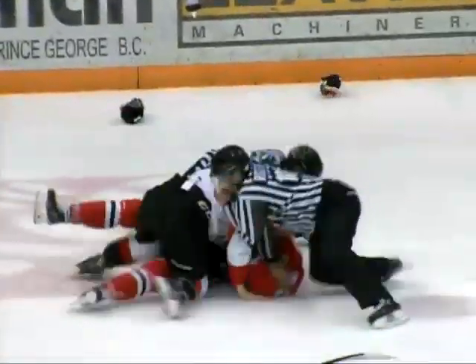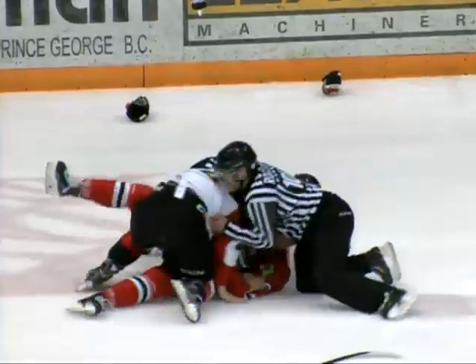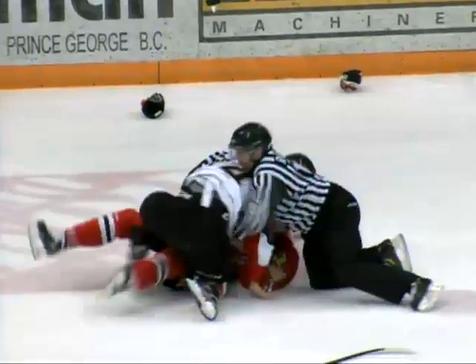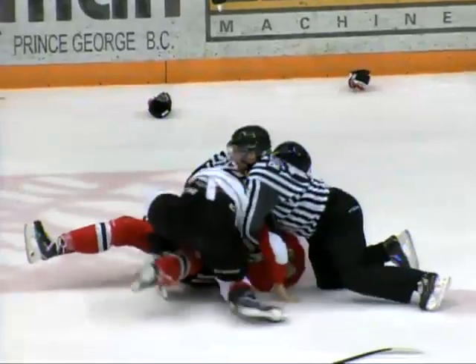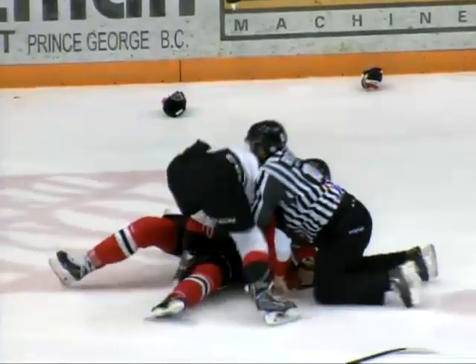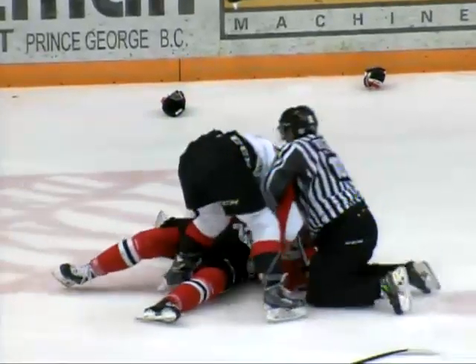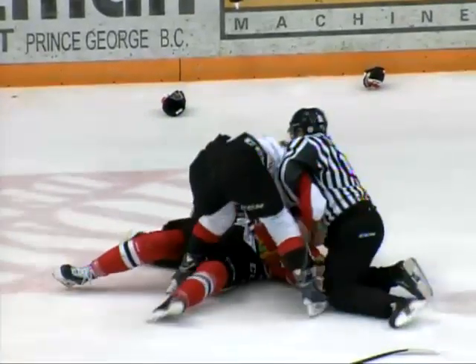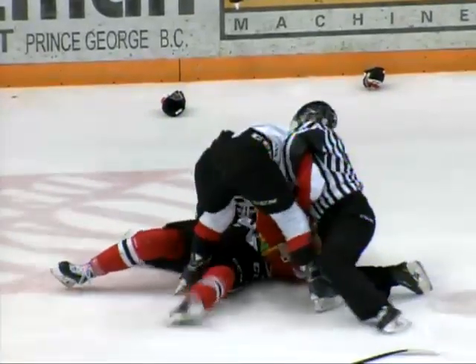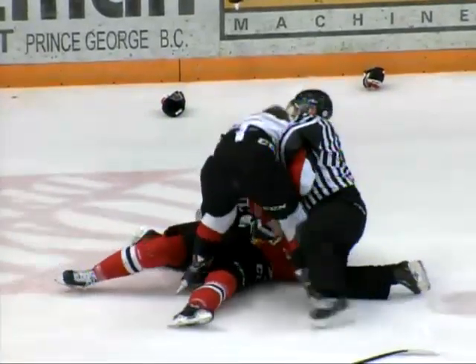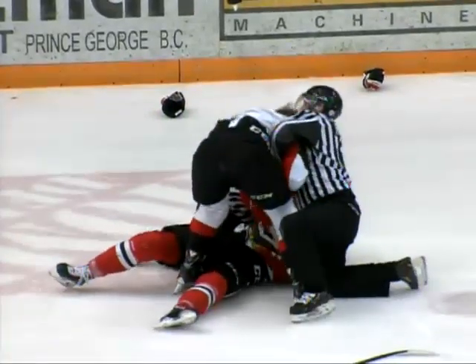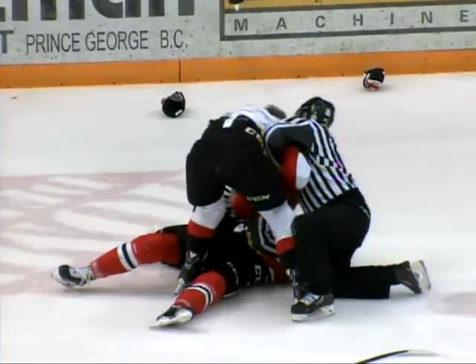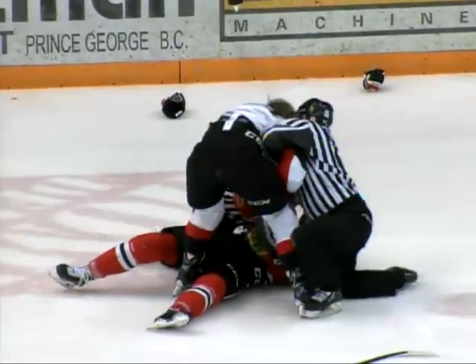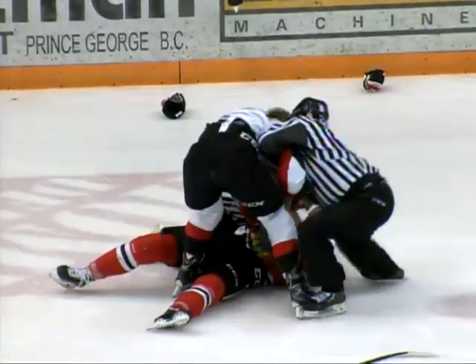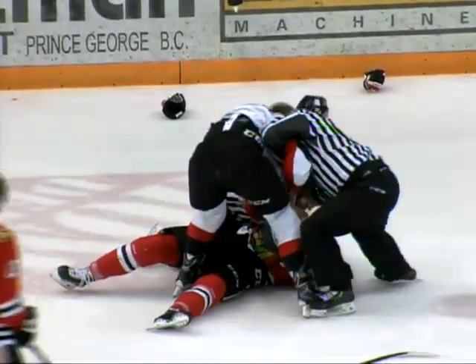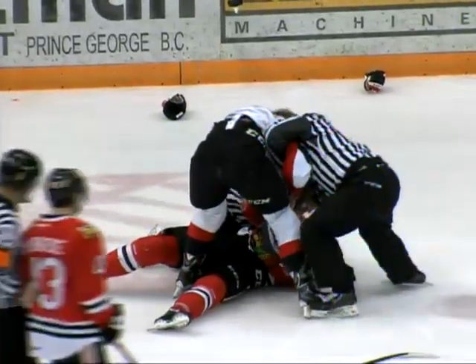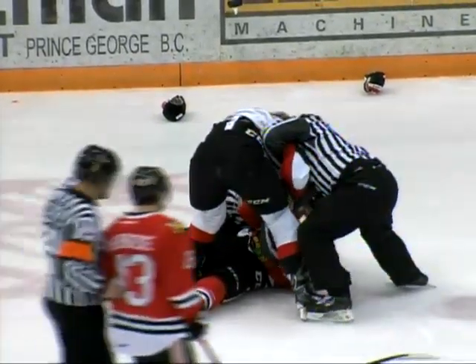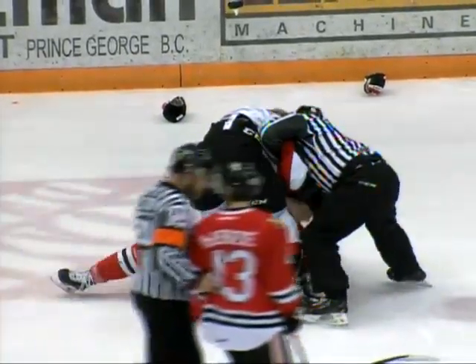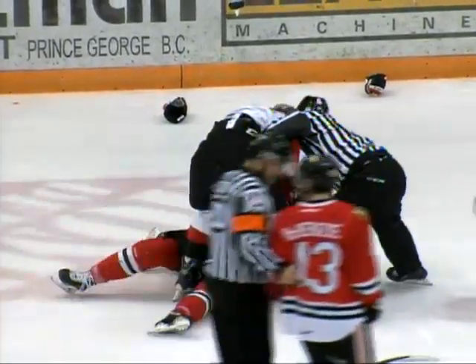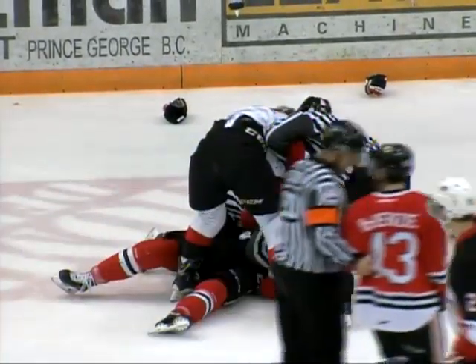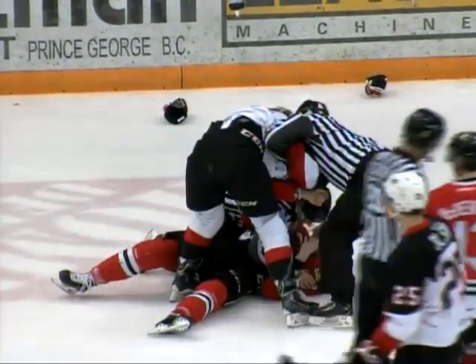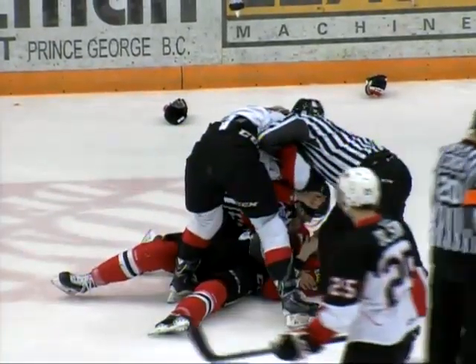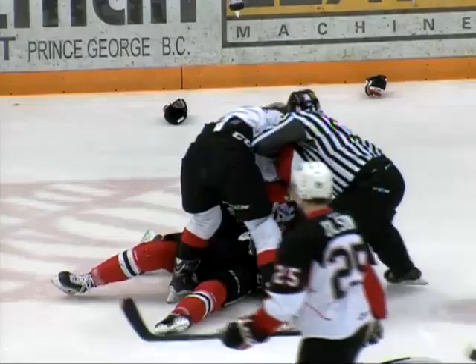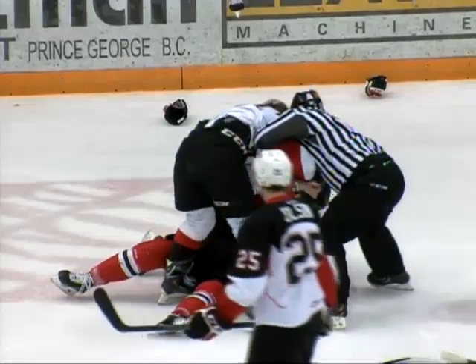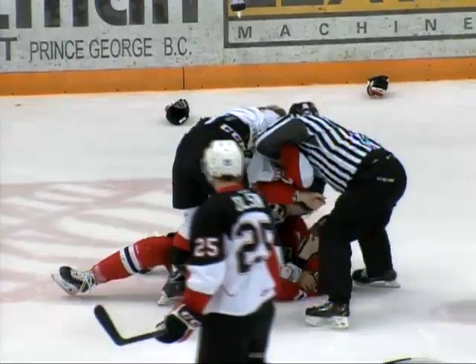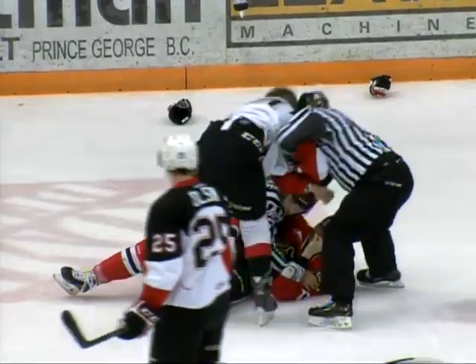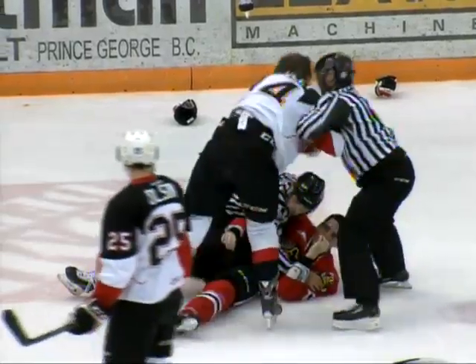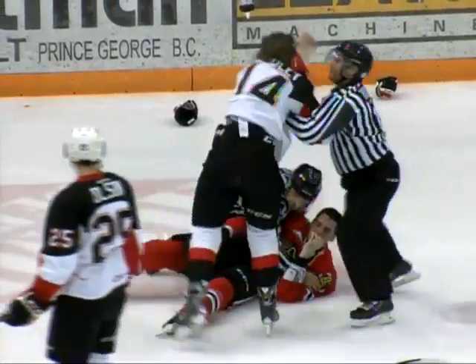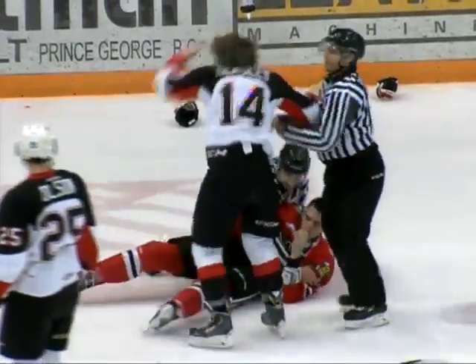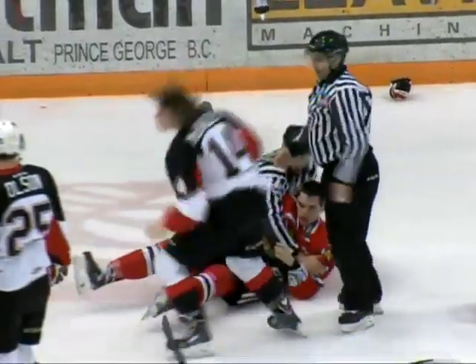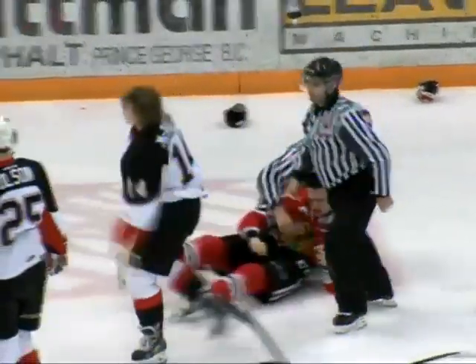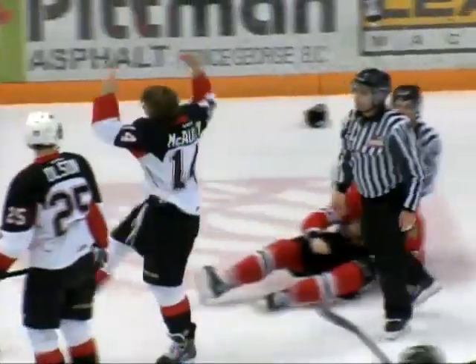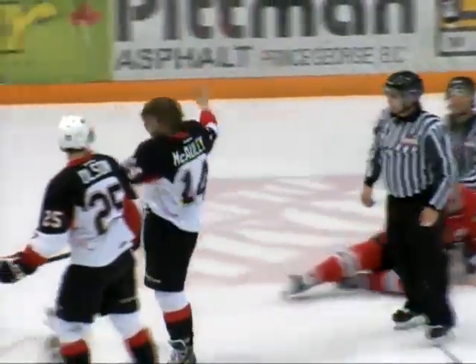McCauley trying to keep his distance as Terjean gets it right. Oh boy, get this! Colby McCauley one-punches Dominic Terjean to the ground! What a right hand to connect.